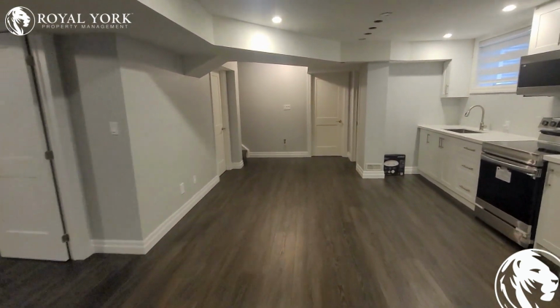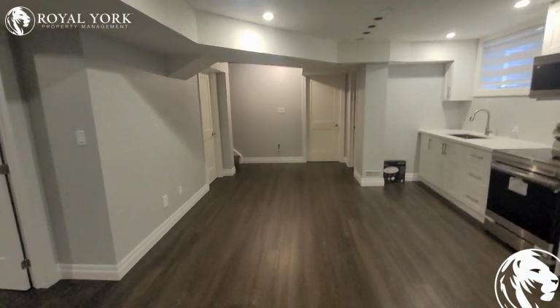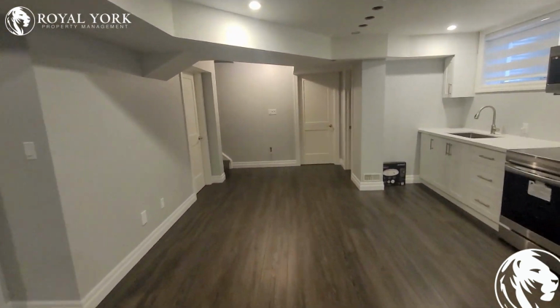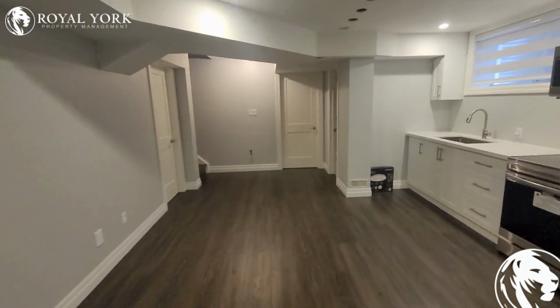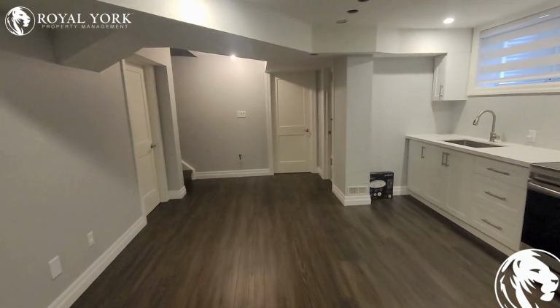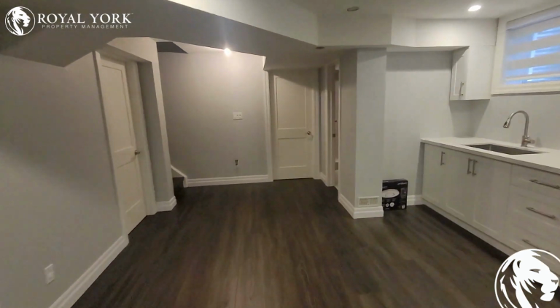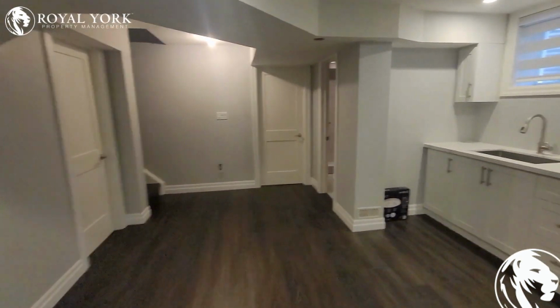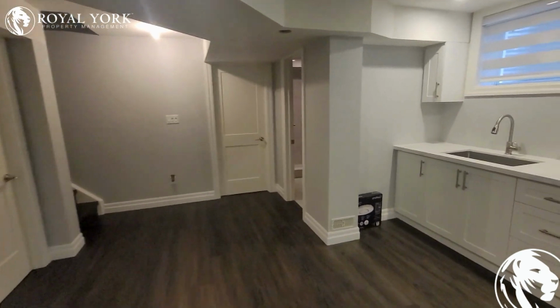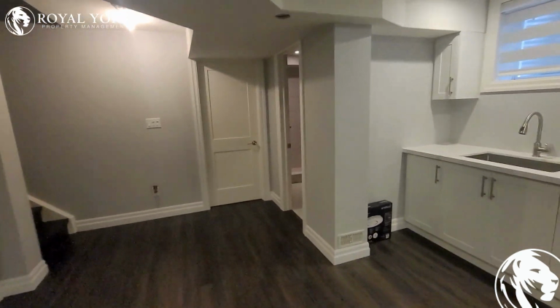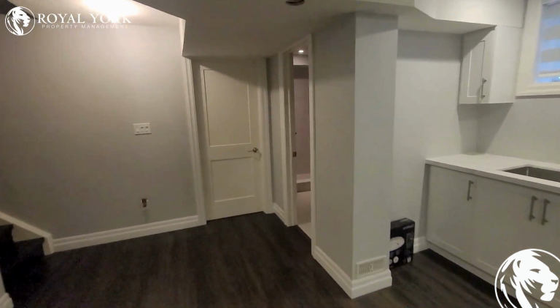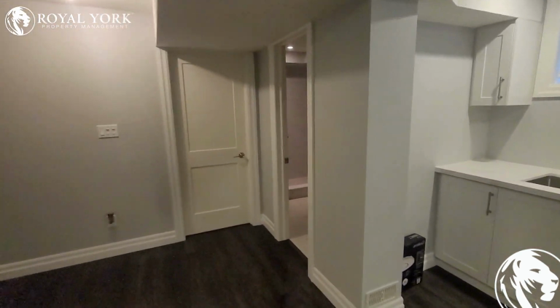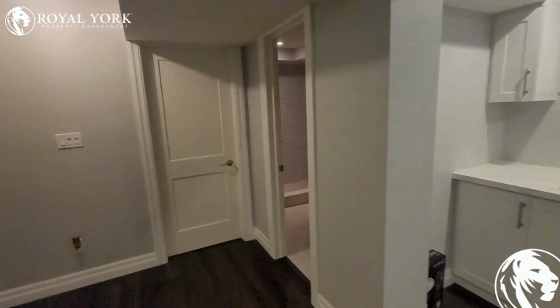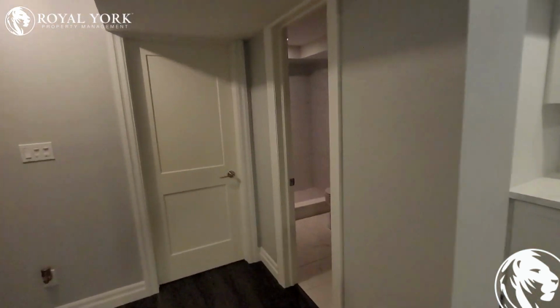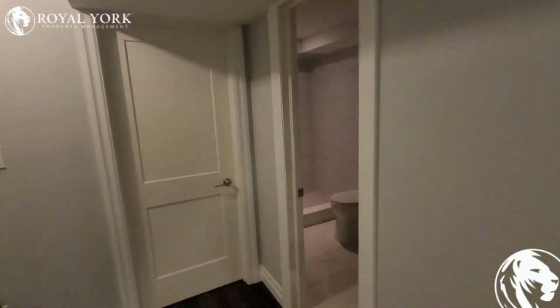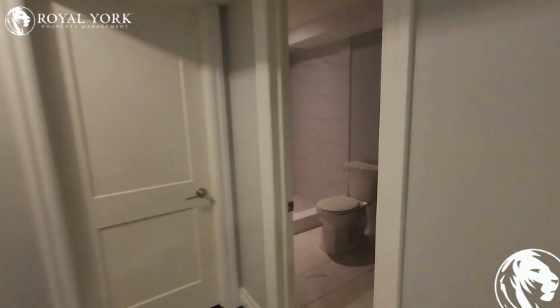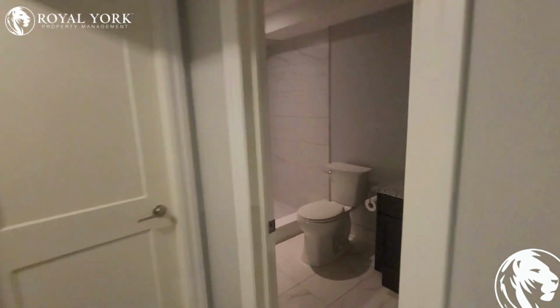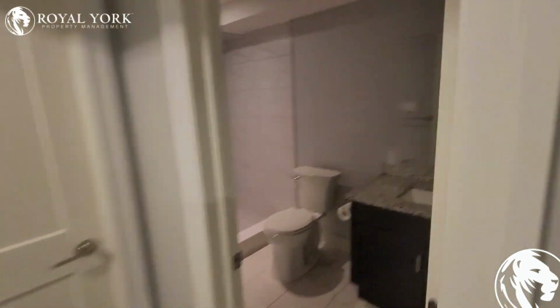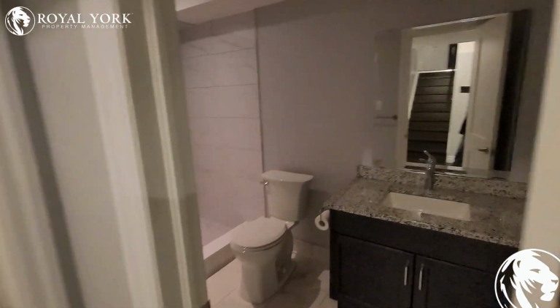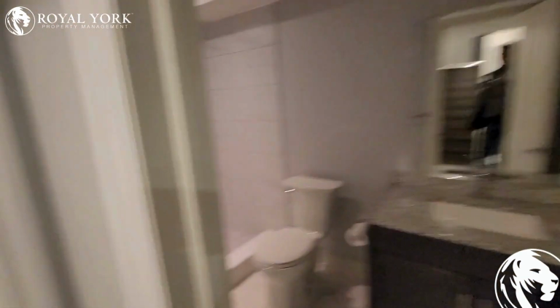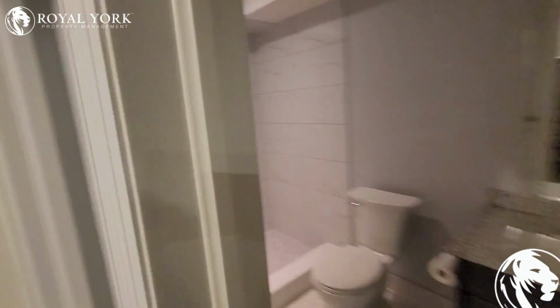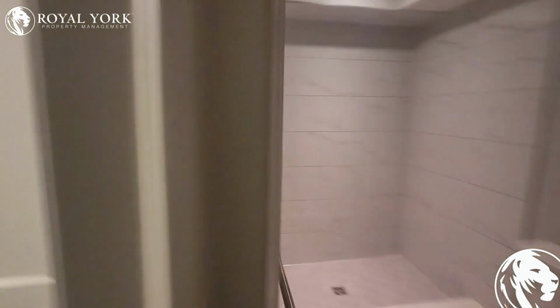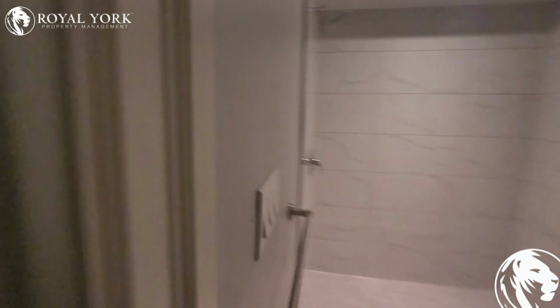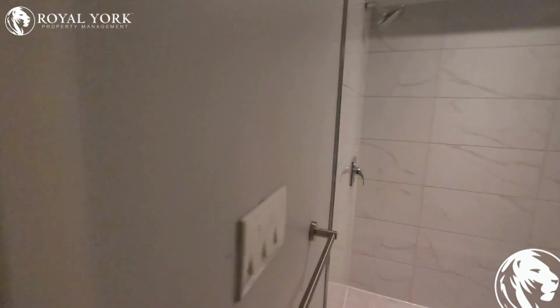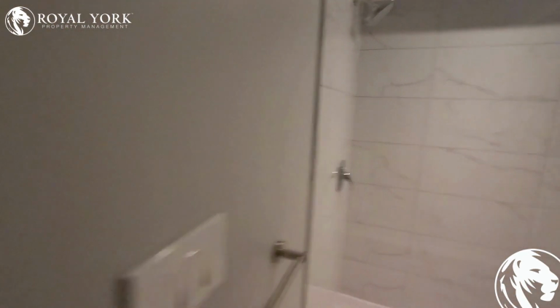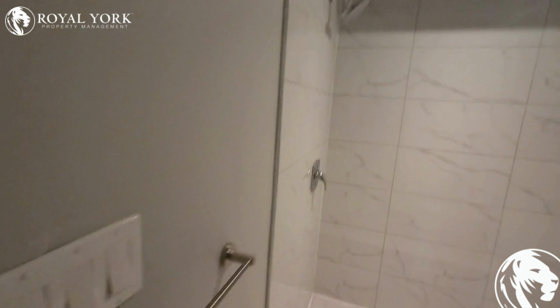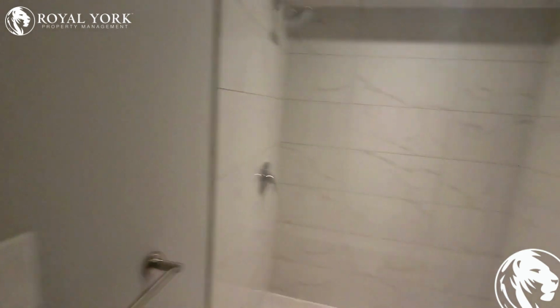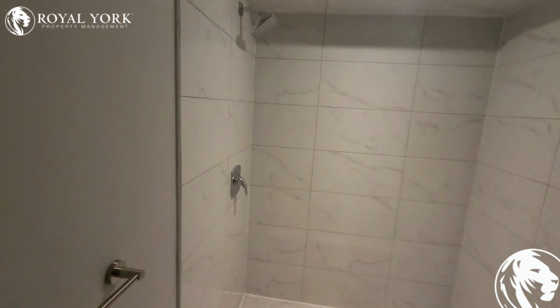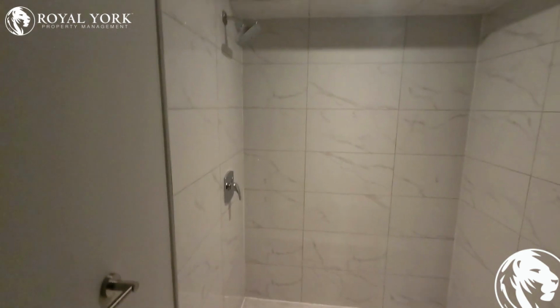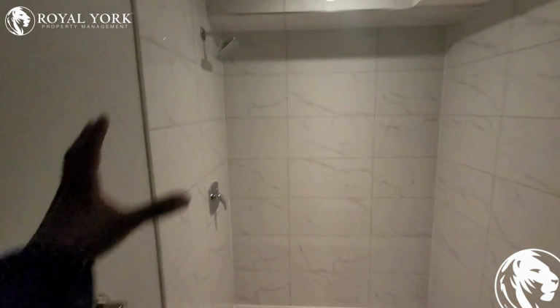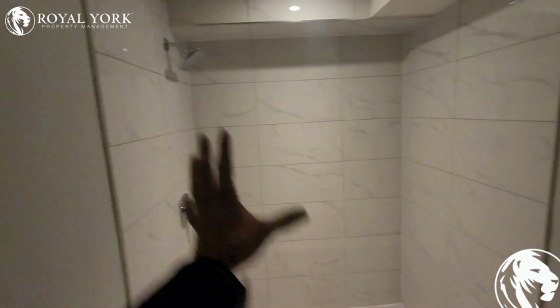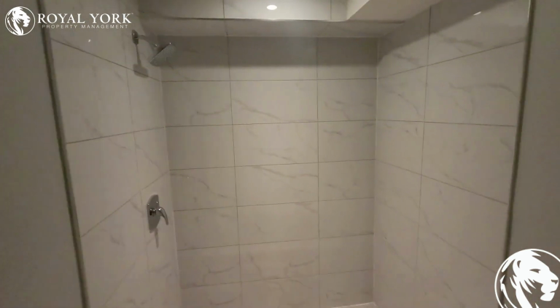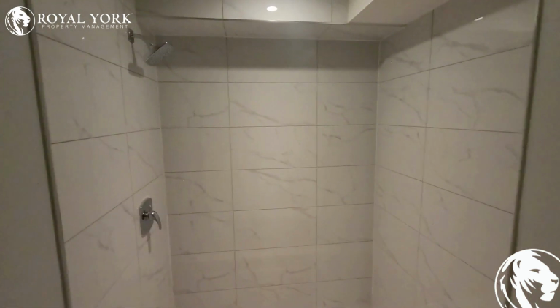Let's go to the bathroom and check it out. Everything is new. Doors will be installed here.